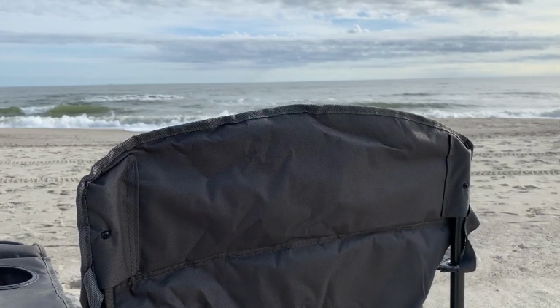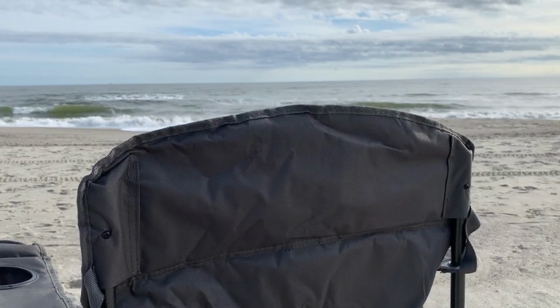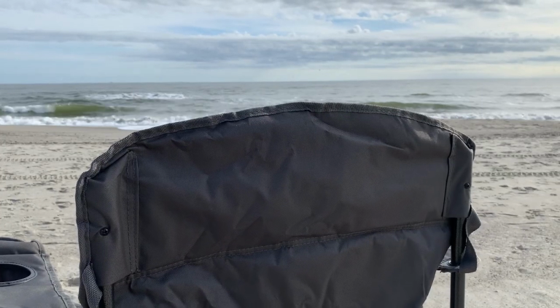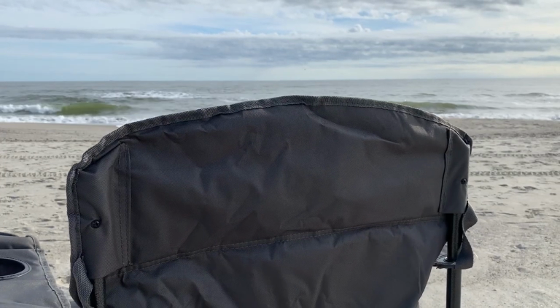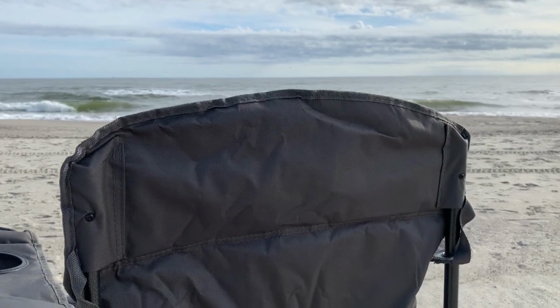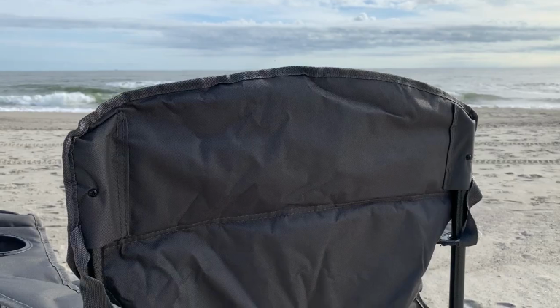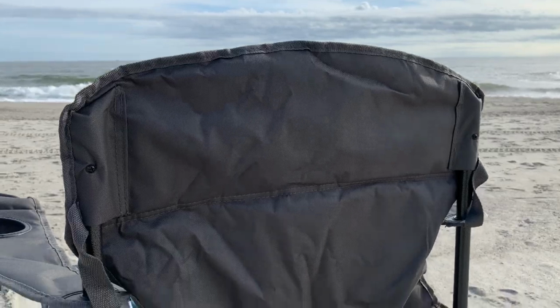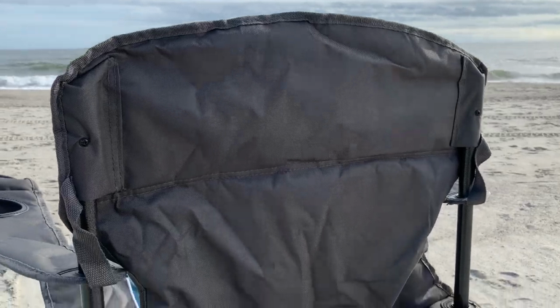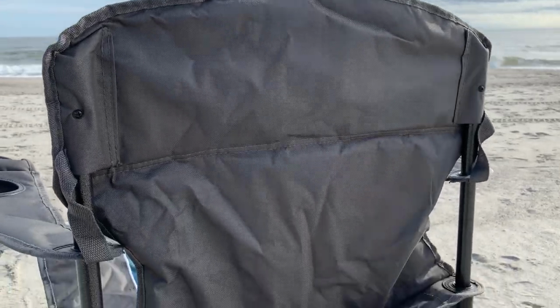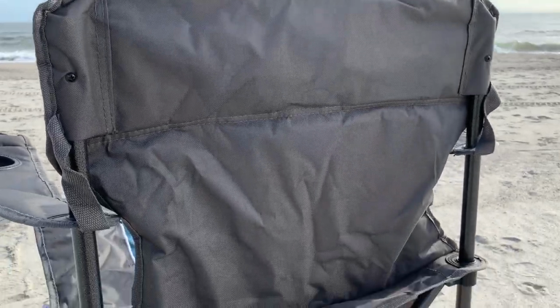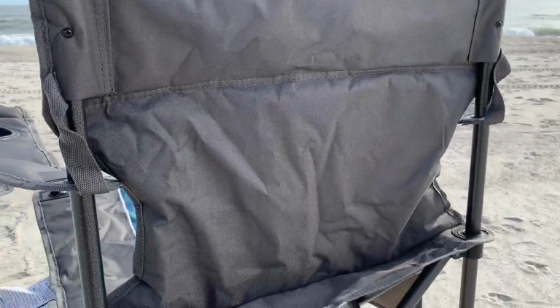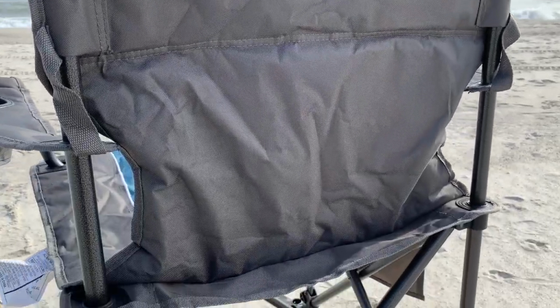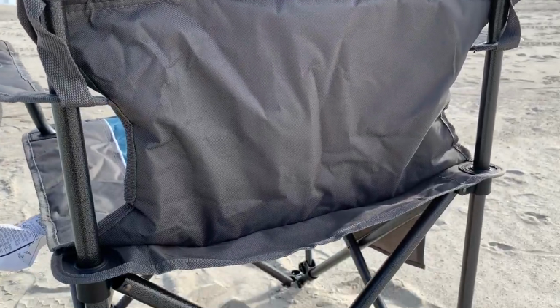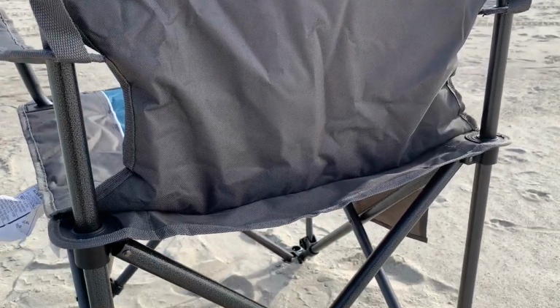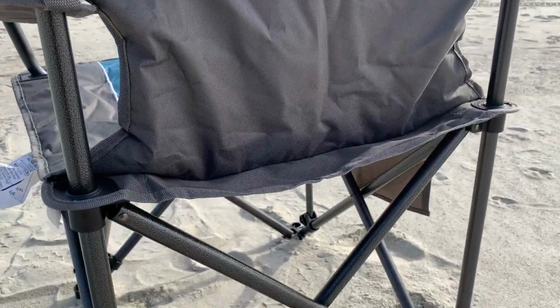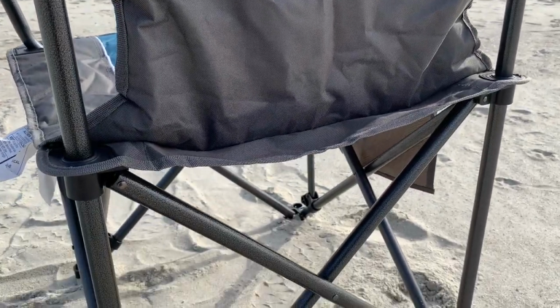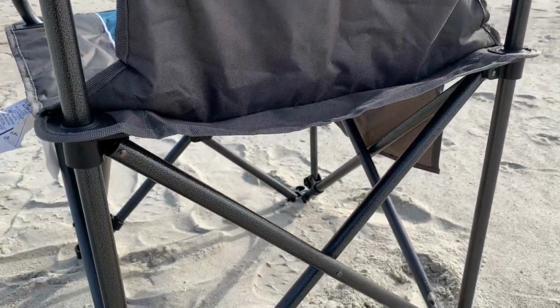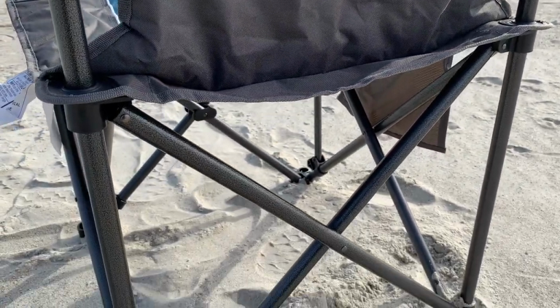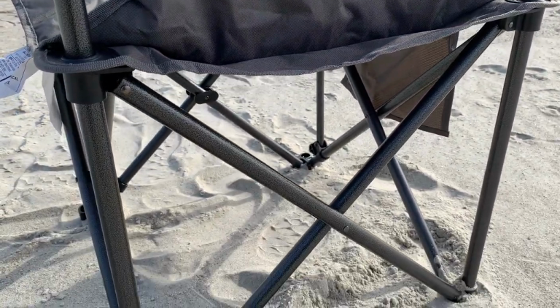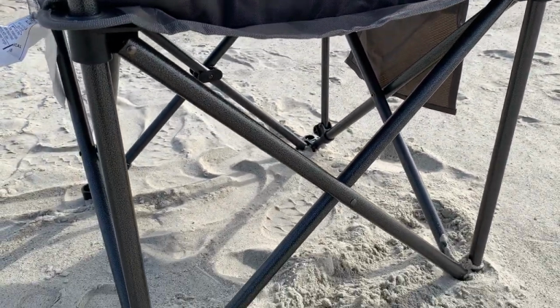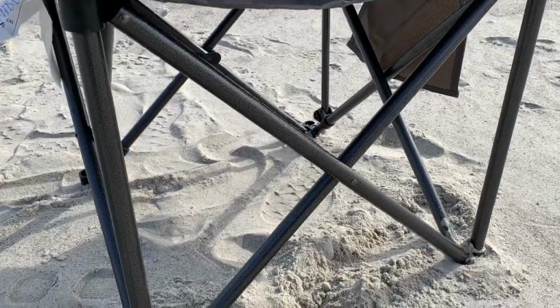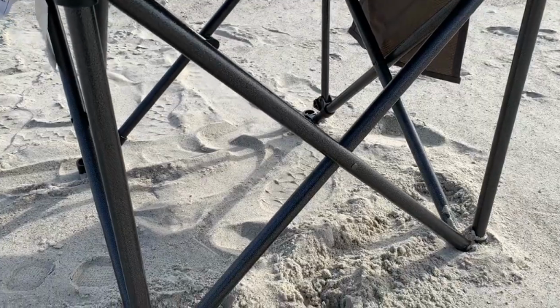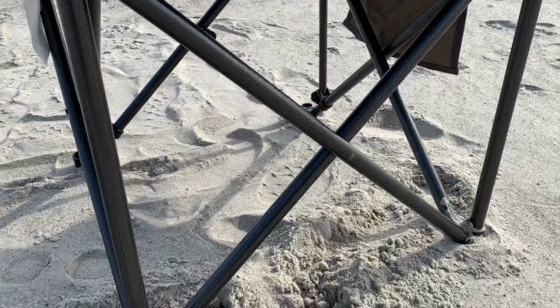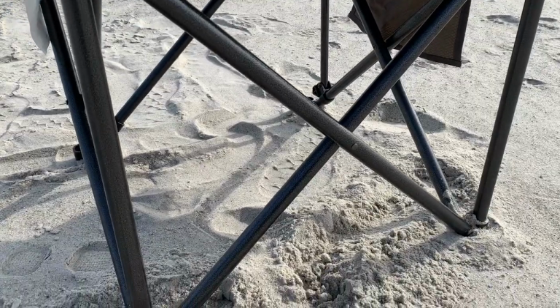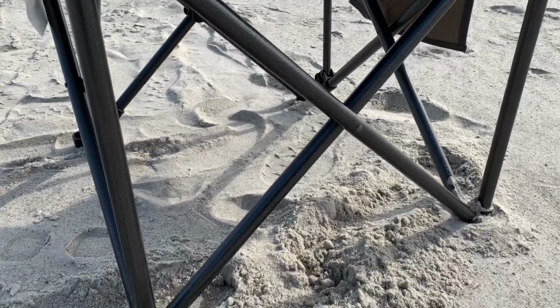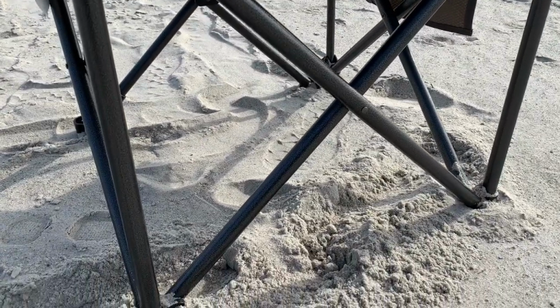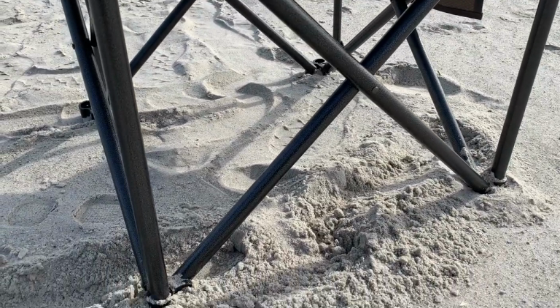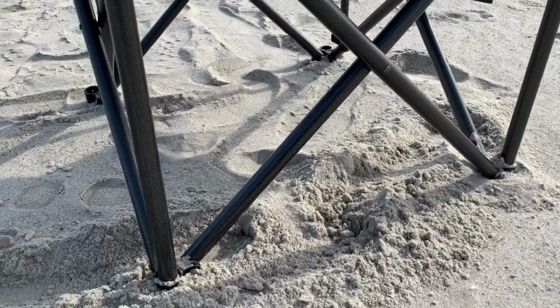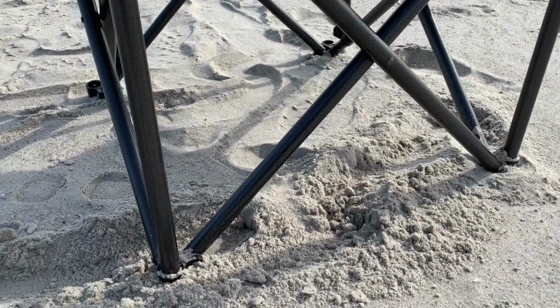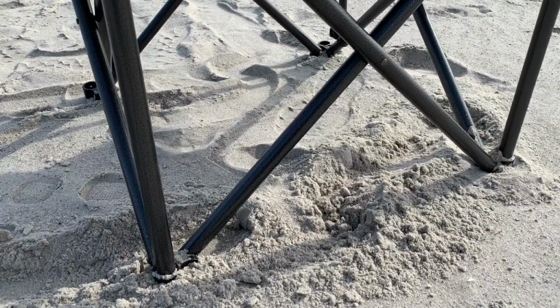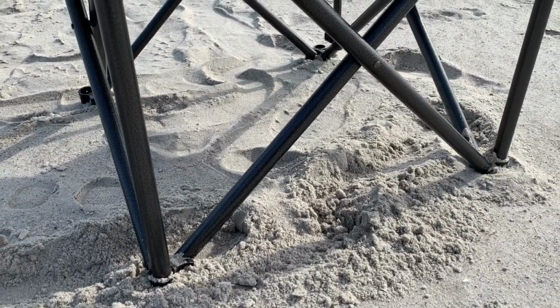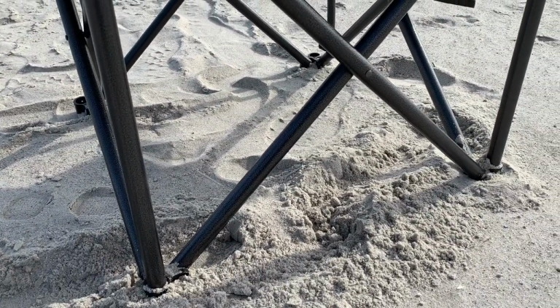Personally, I like these oversized chairs — they're just more comfortable for me to sit in. So when I go to the beach or go camping, these are the first kind of chairs that I grab for my adventures.